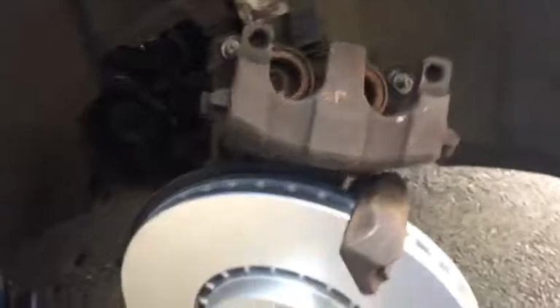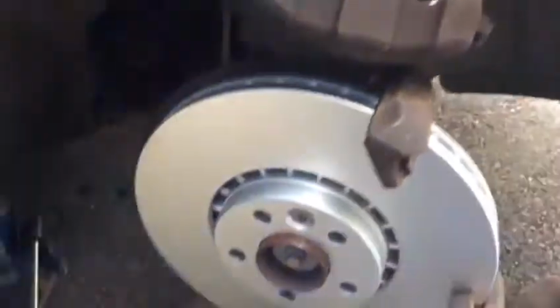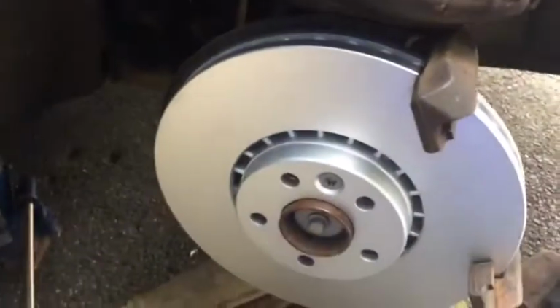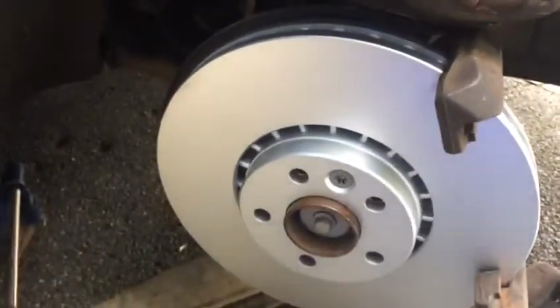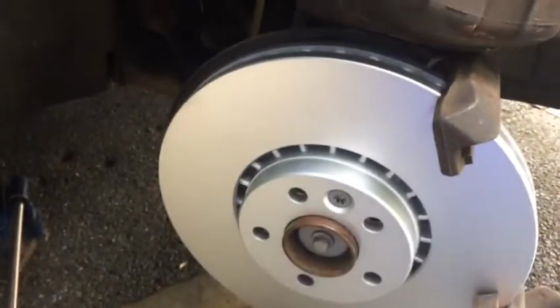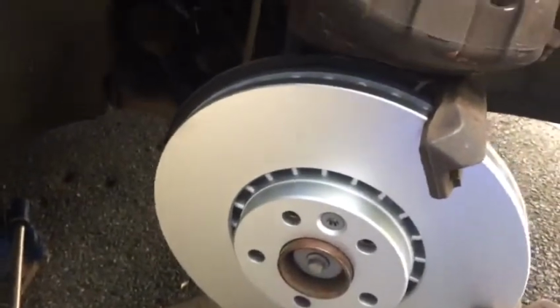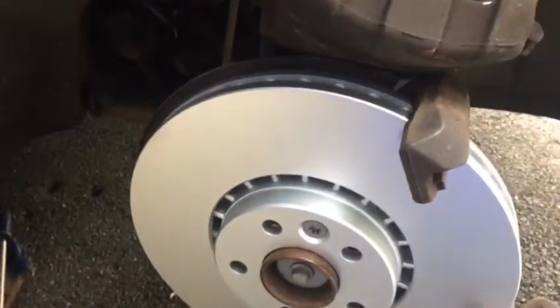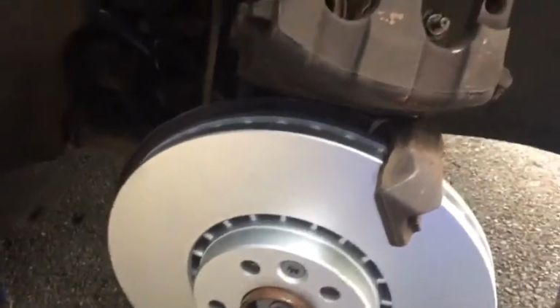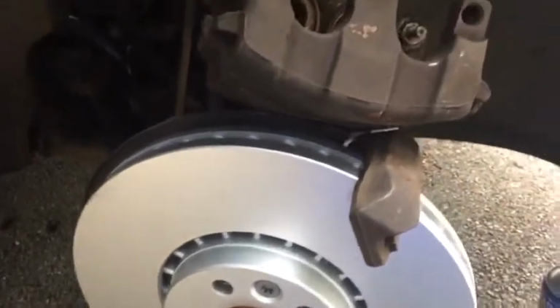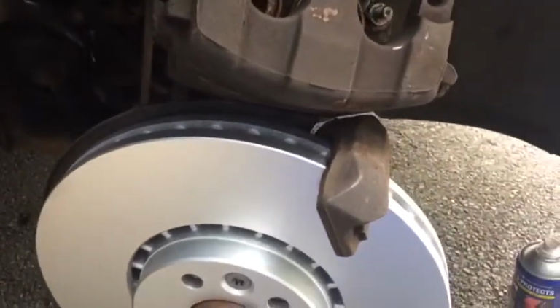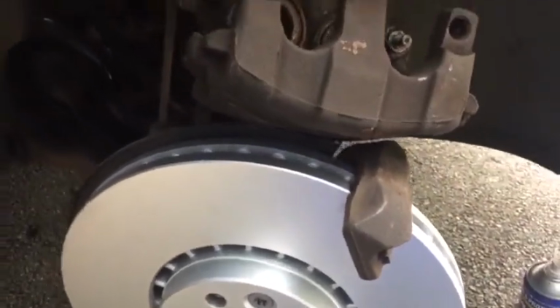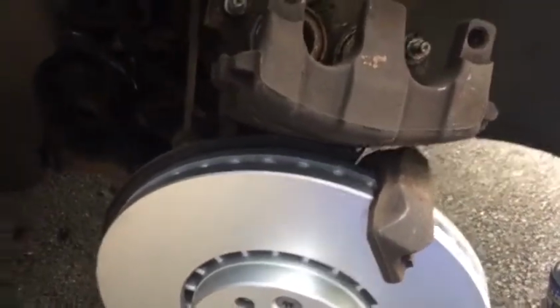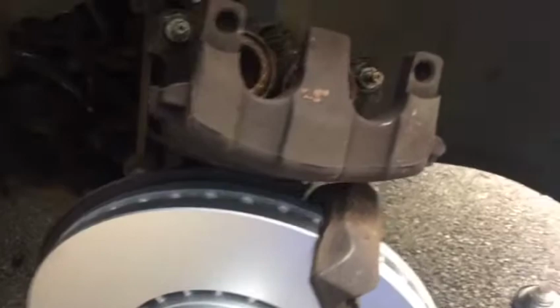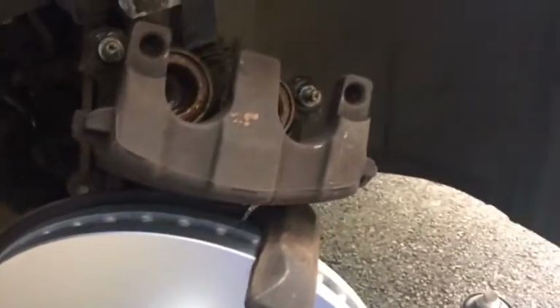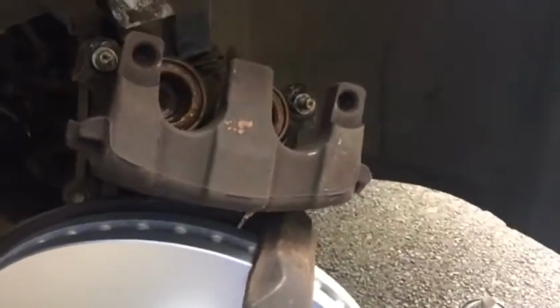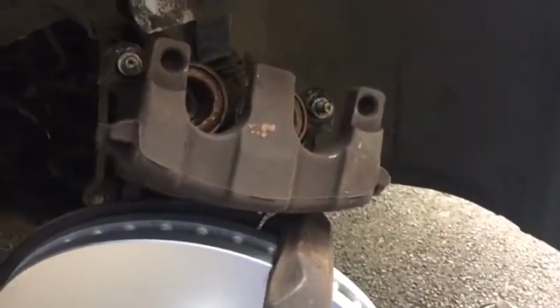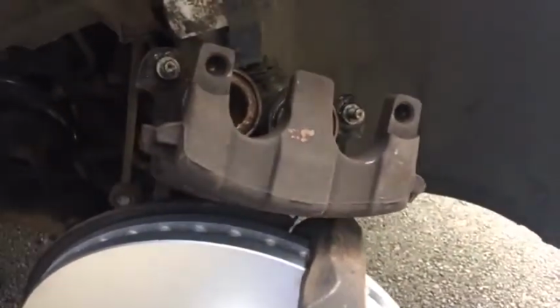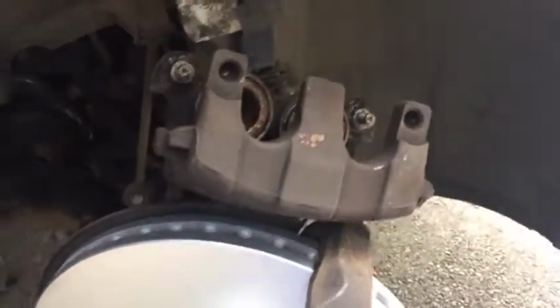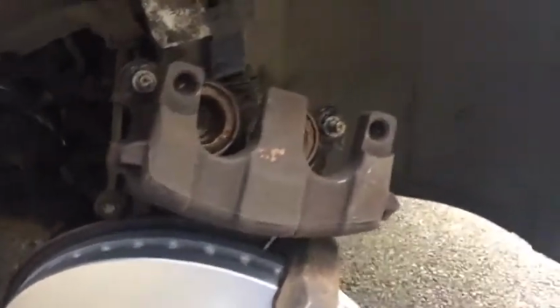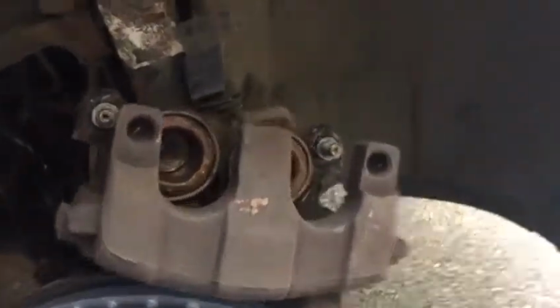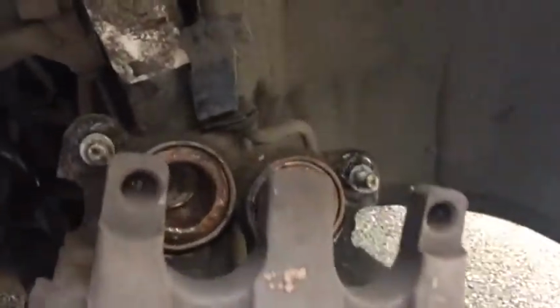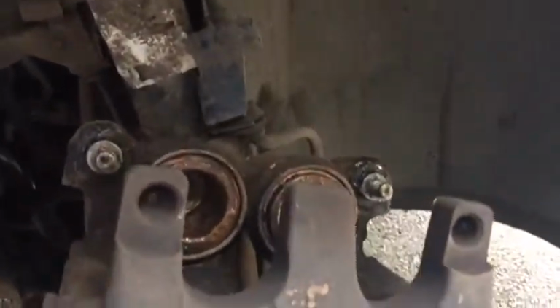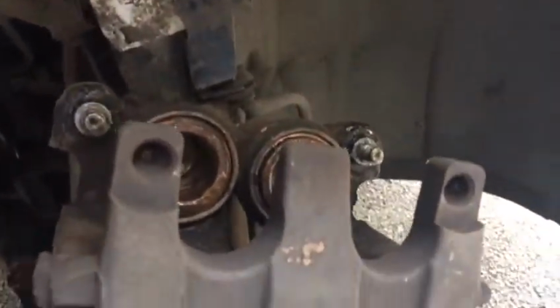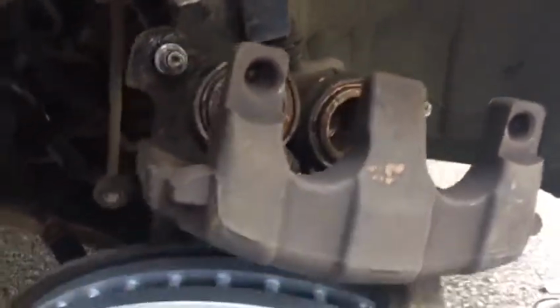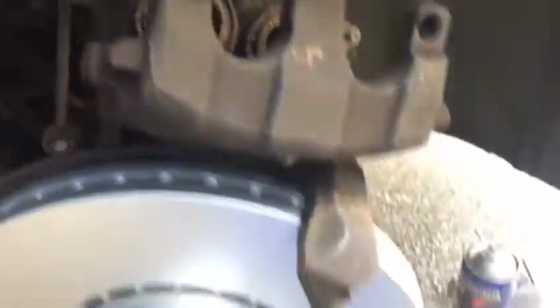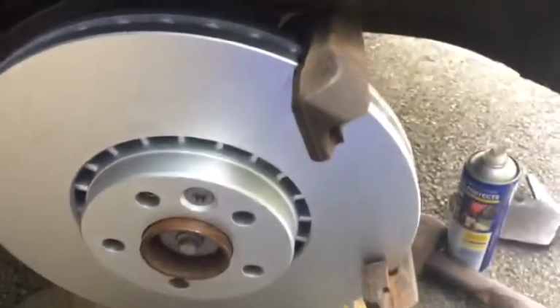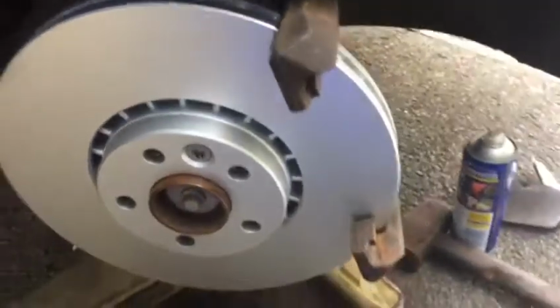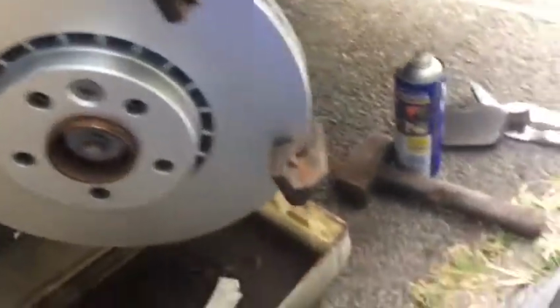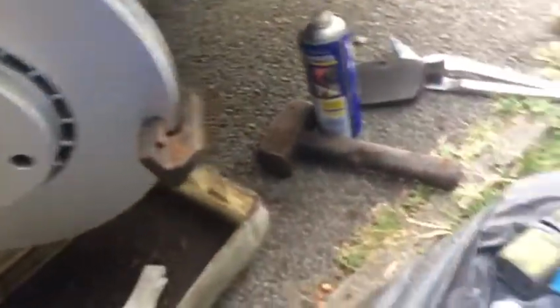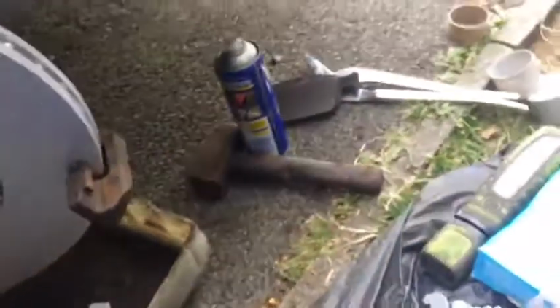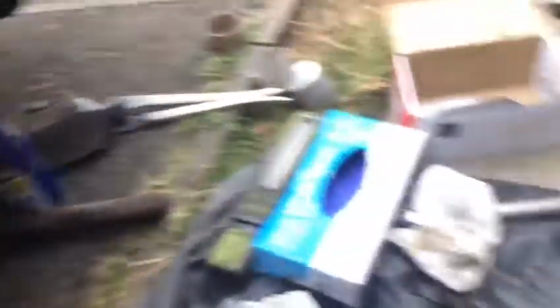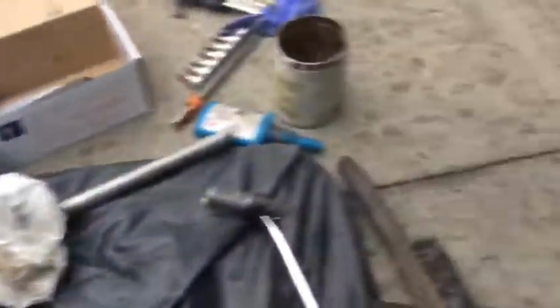Girls and boys, we are working on the XC60 2012, that's a UK model. We did part one and part two. This is just to tell you about the offside front — what we did here, we removed the offside front.